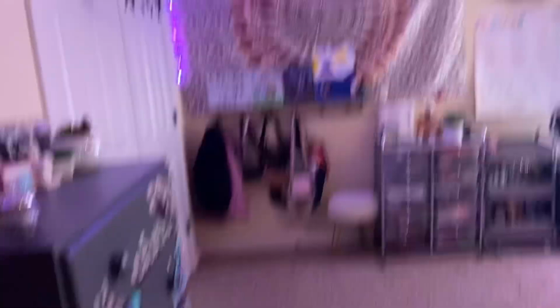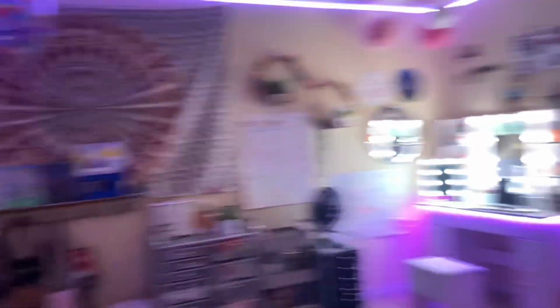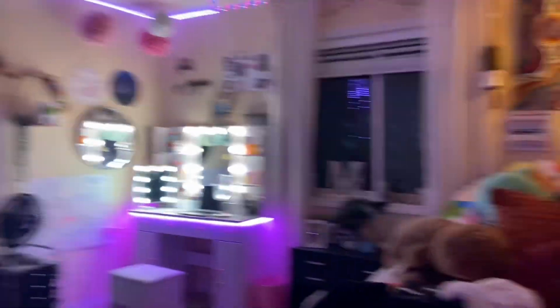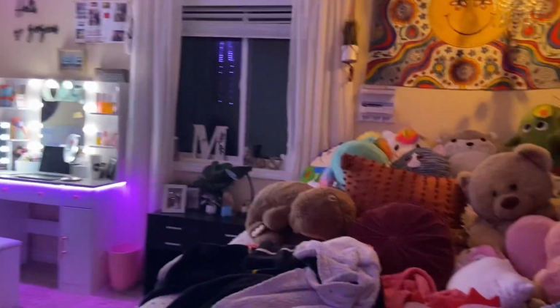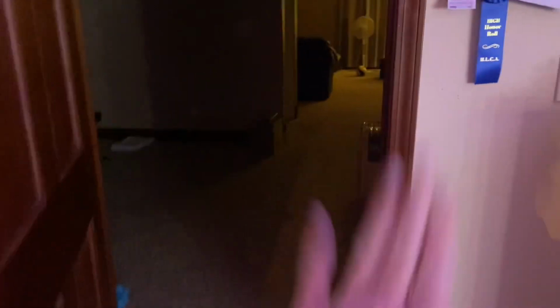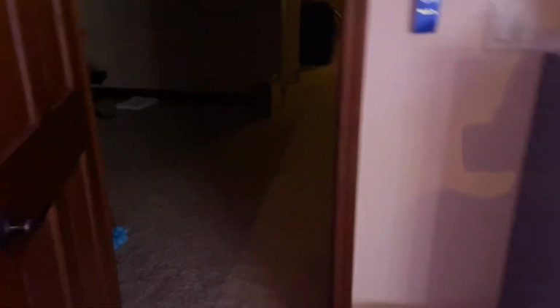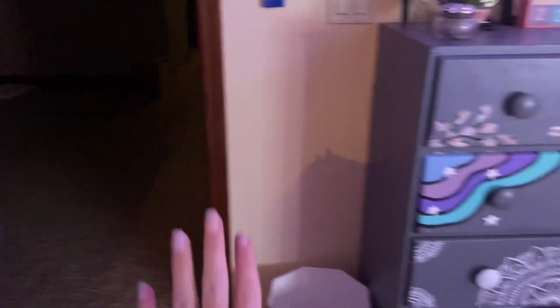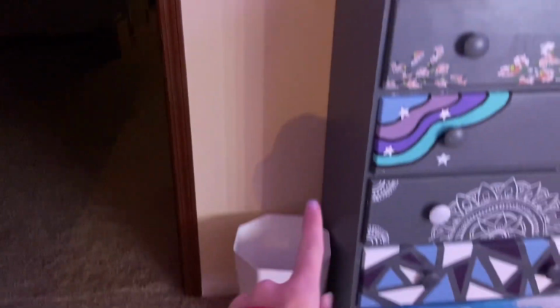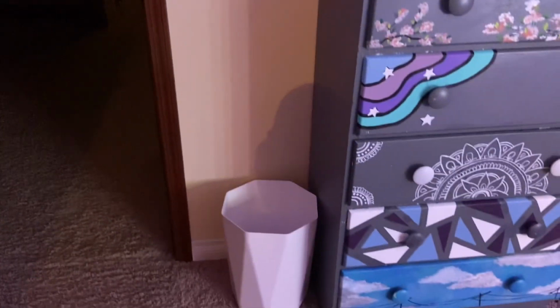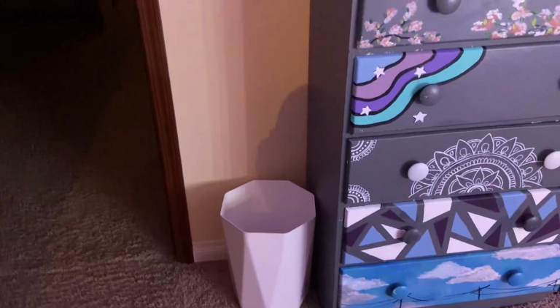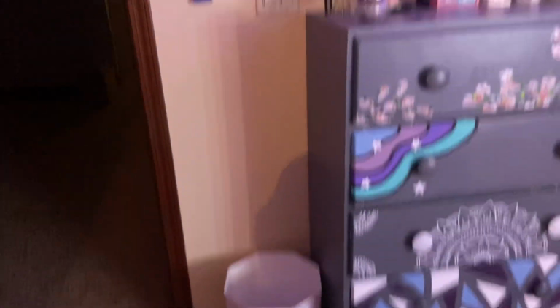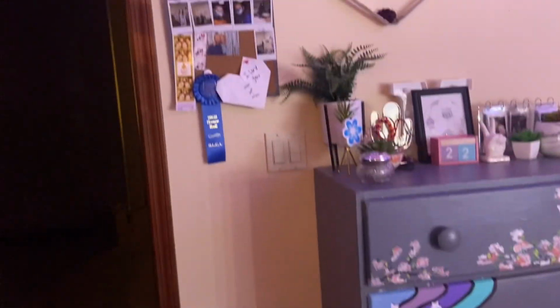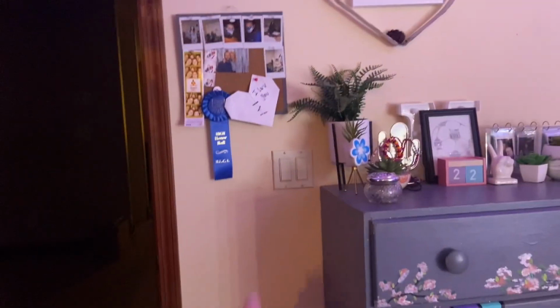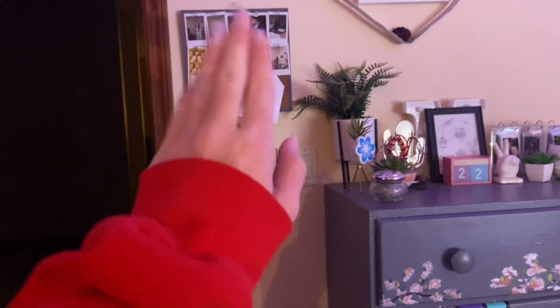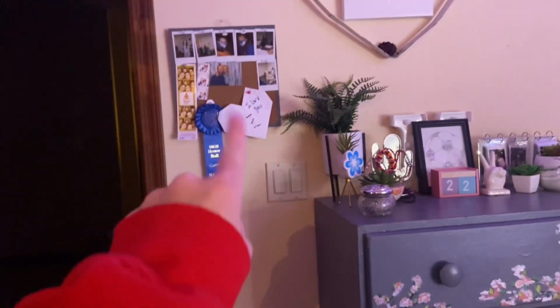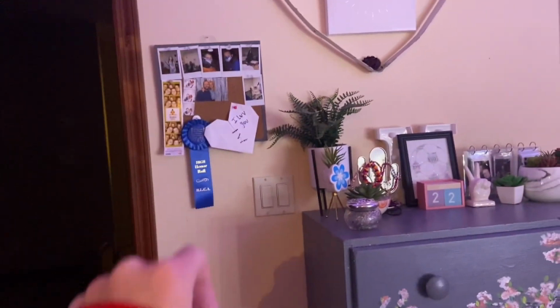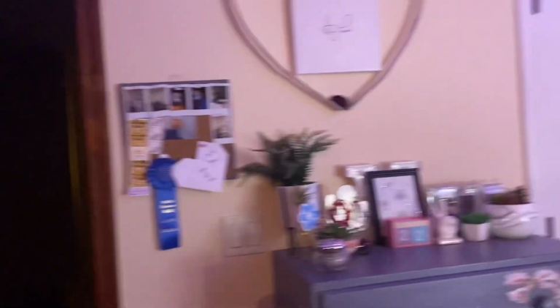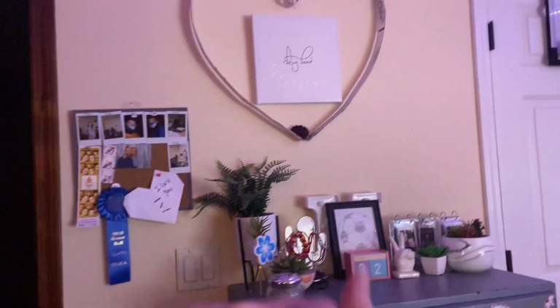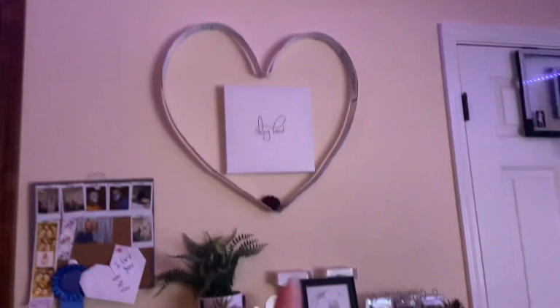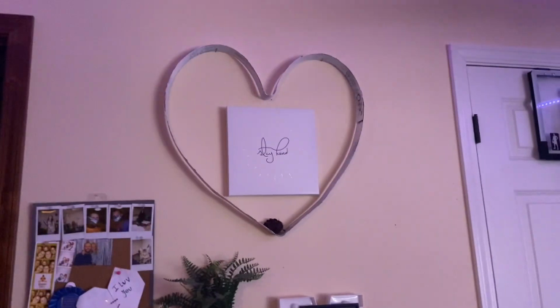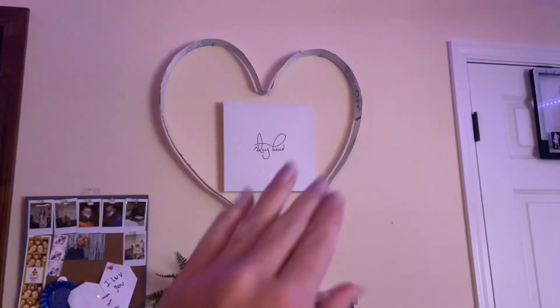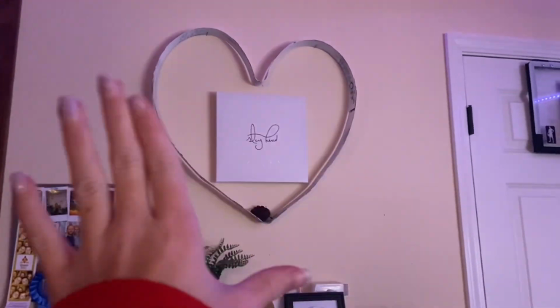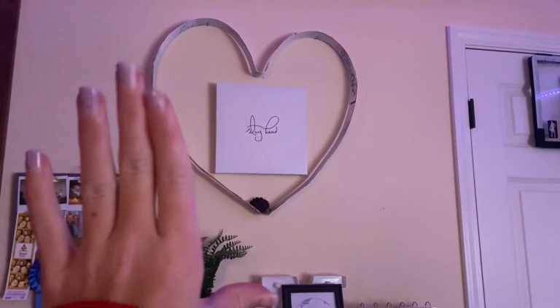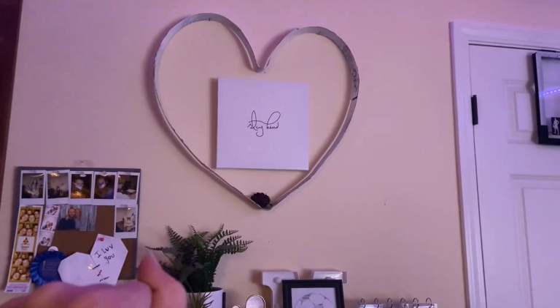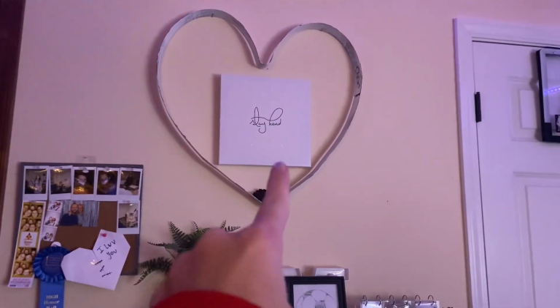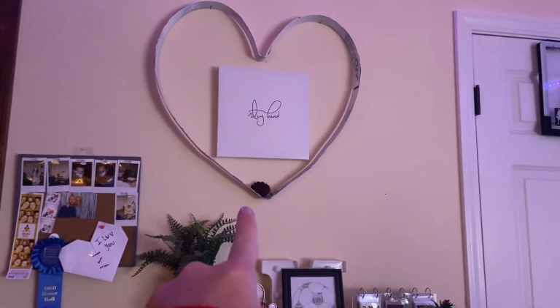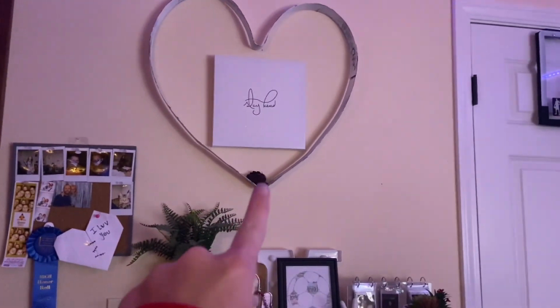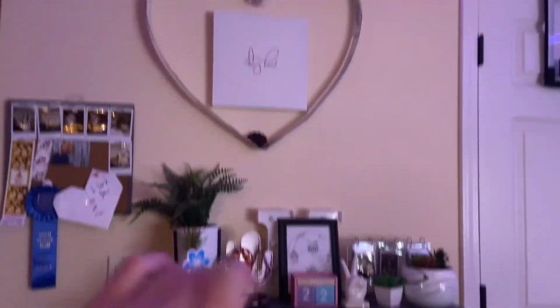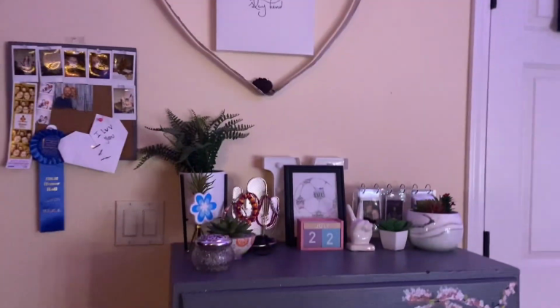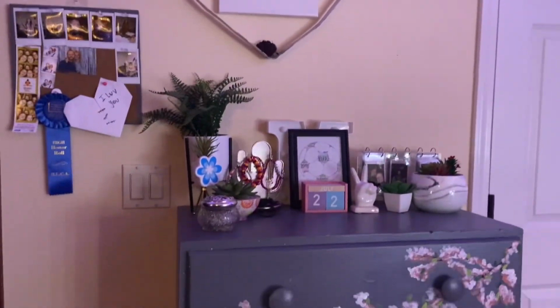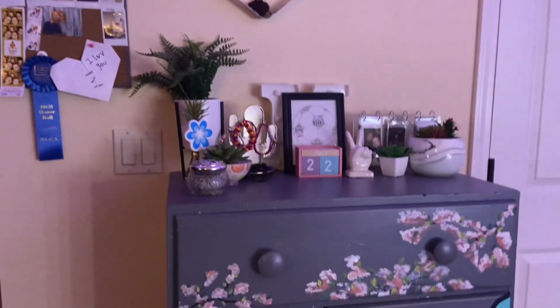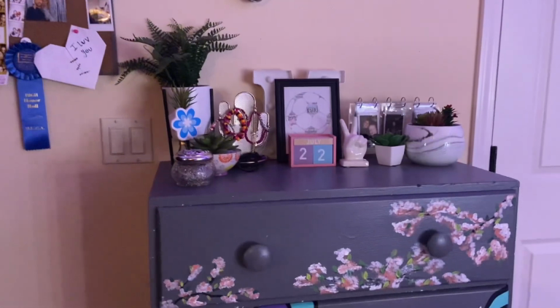Here's my door, and then I have my trash can here, just a little bulletin board, my light switch, and then I have these cute little signs and a rose that I think my cousin gave me.